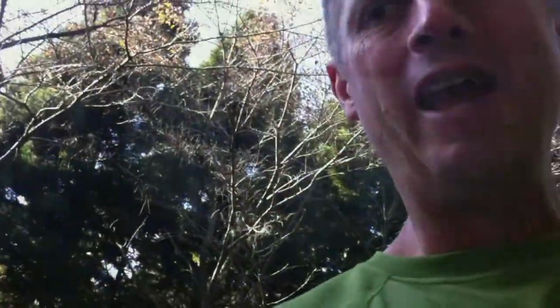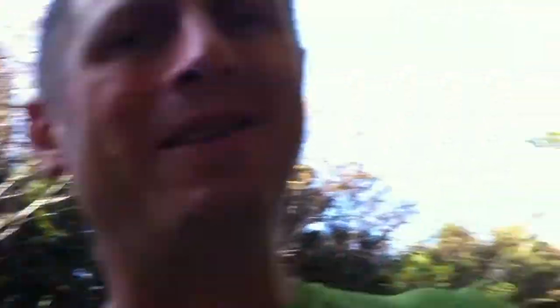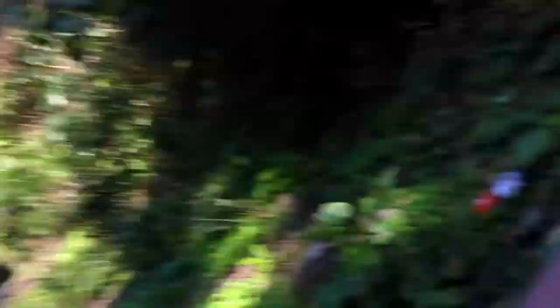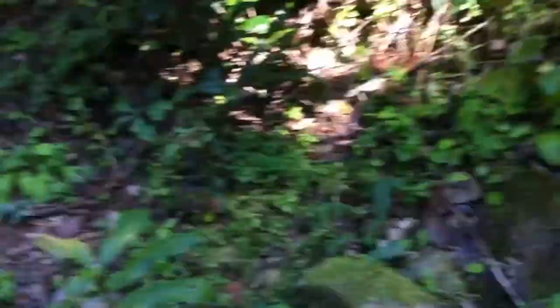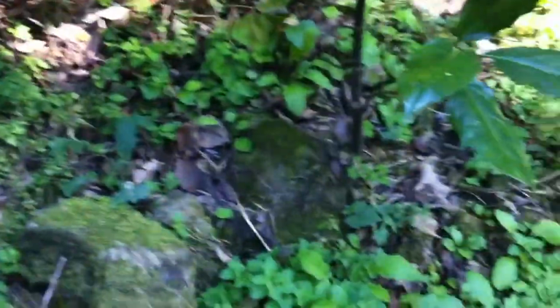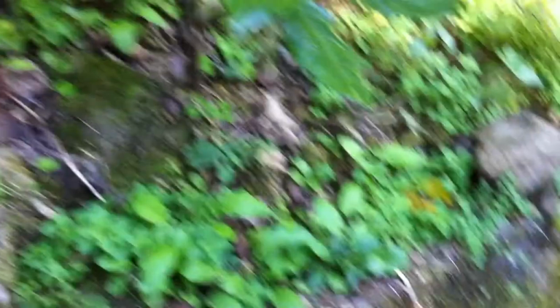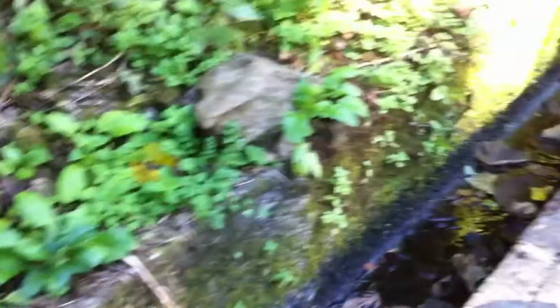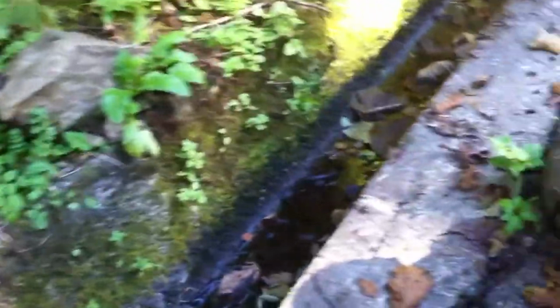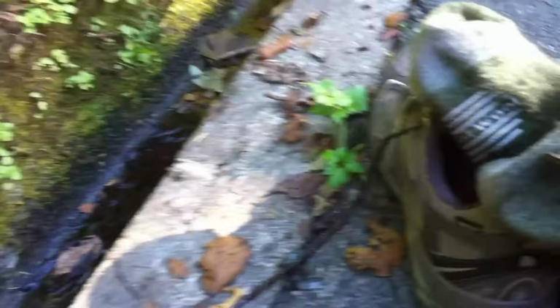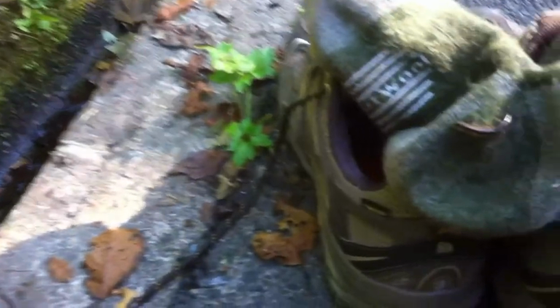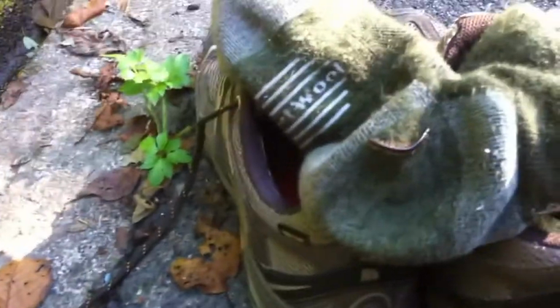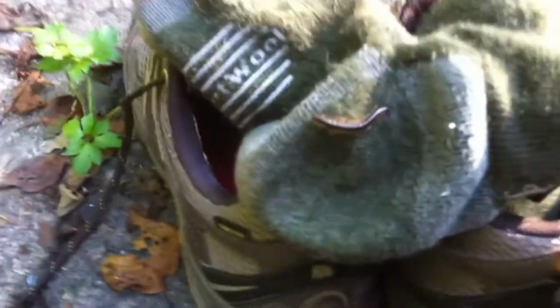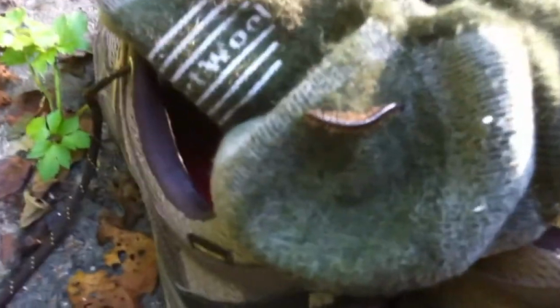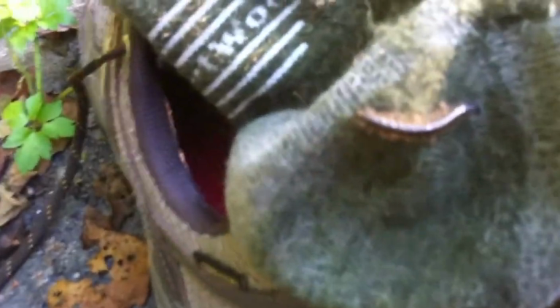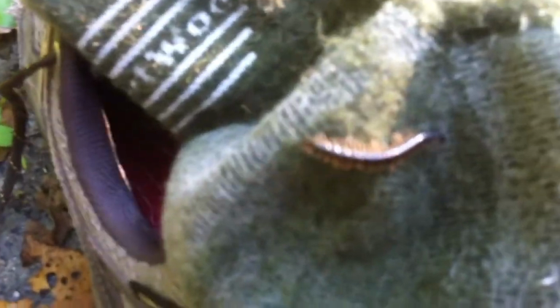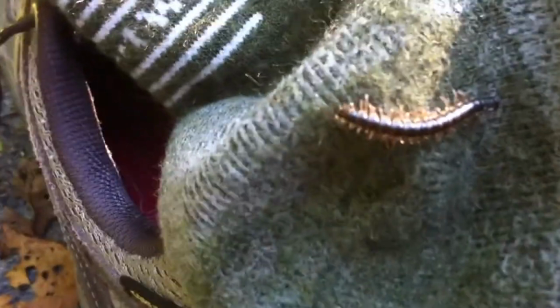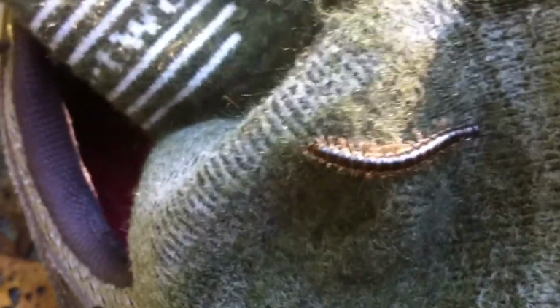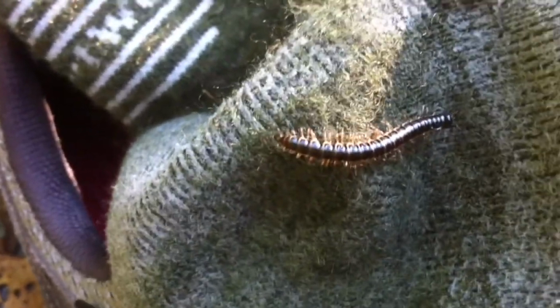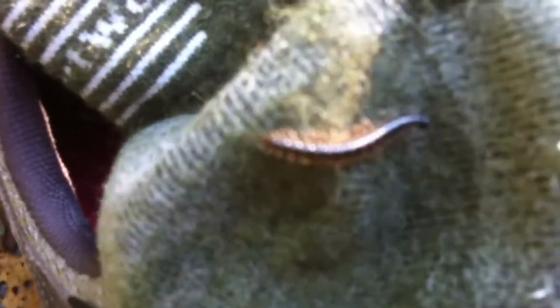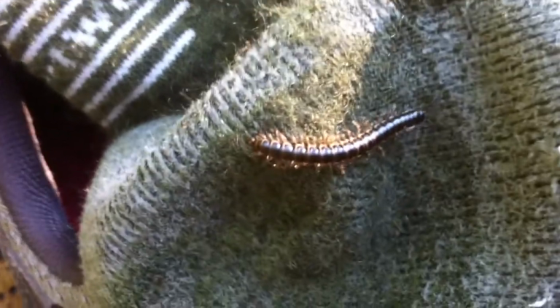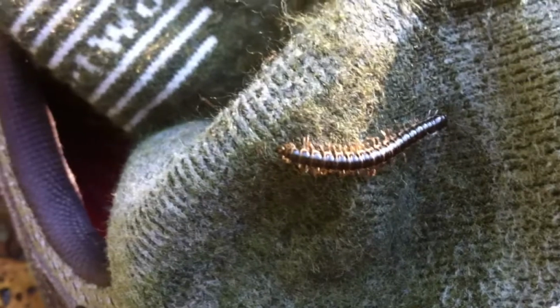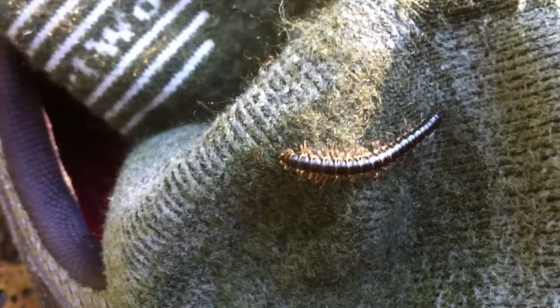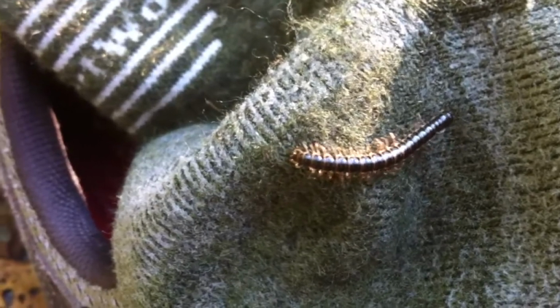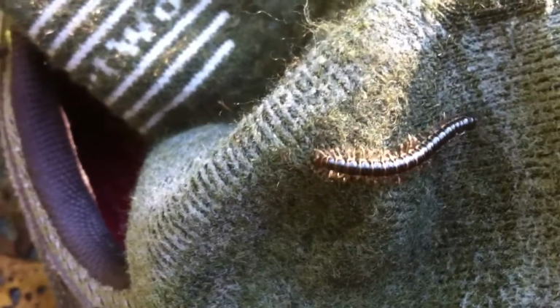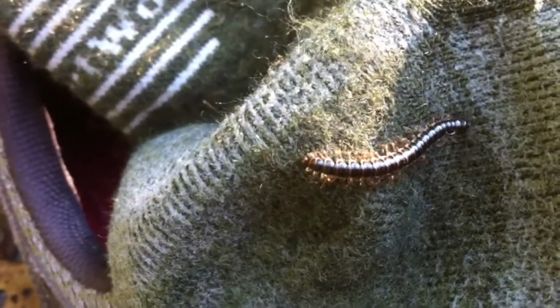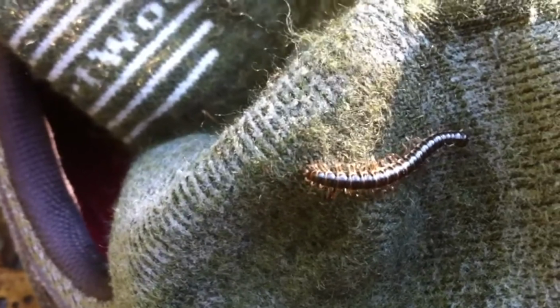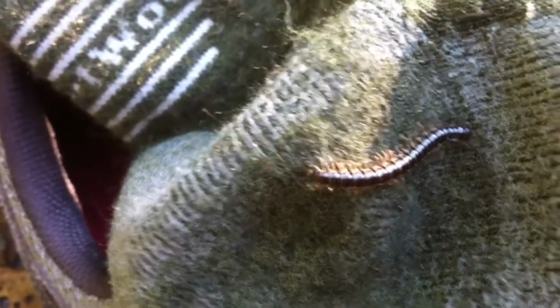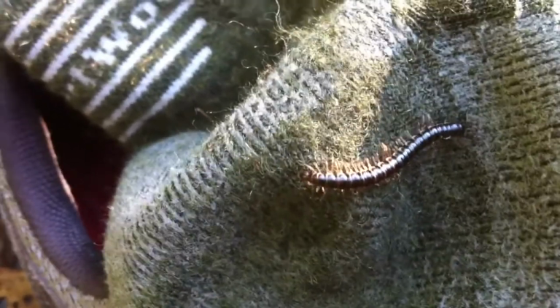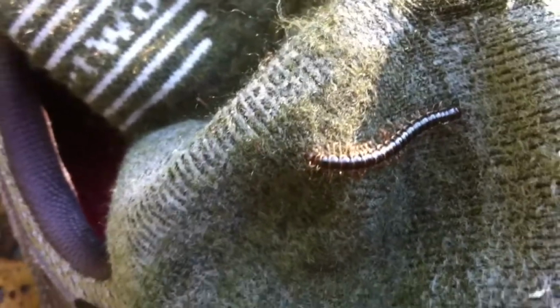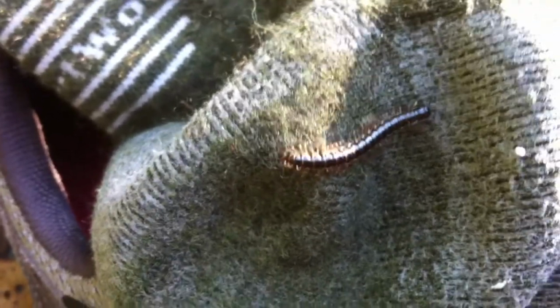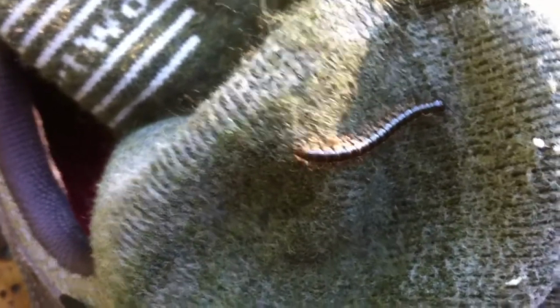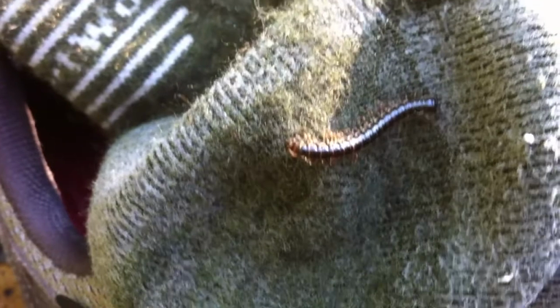Hey everybody. I stopped to rest for a minute and when I went to put my shoes back on, I discovered a millipede on my socks. I'm pretty sure I filmed this millipede earlier.